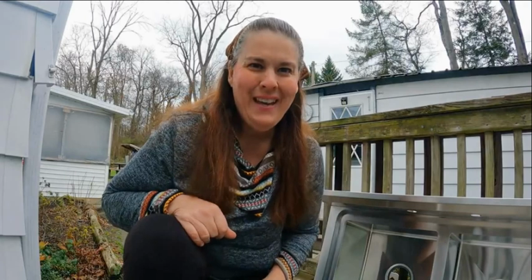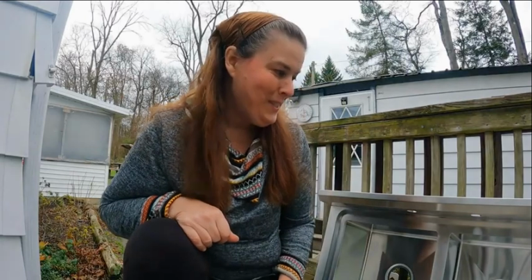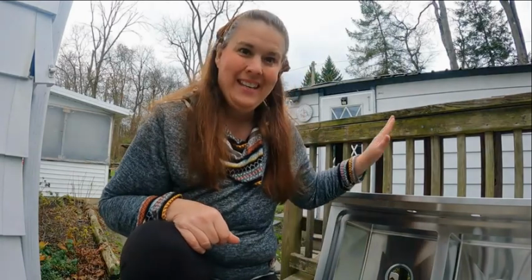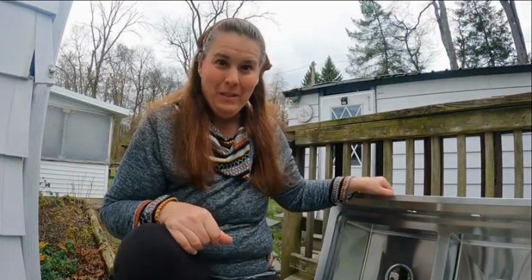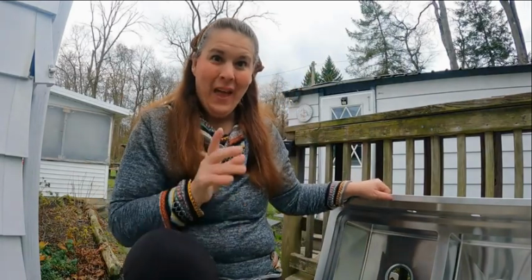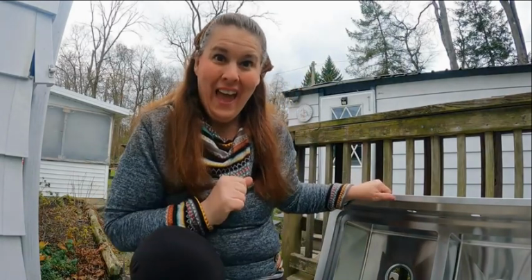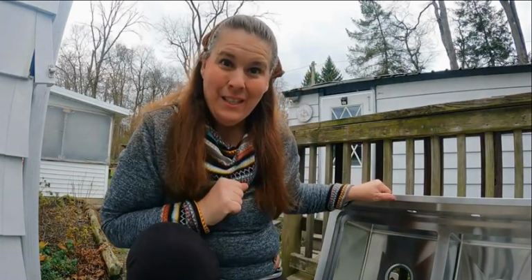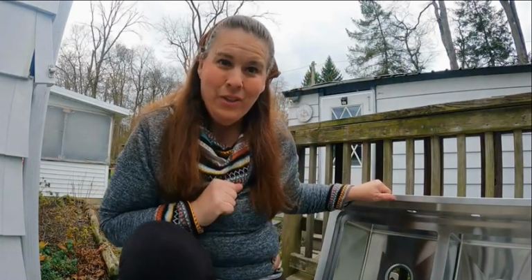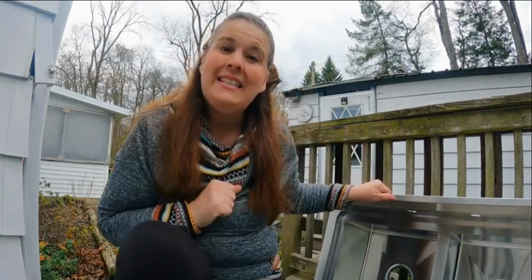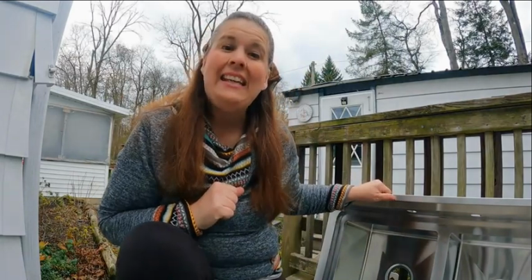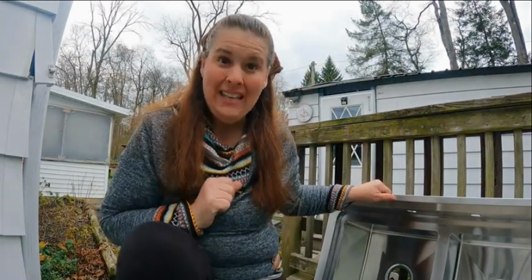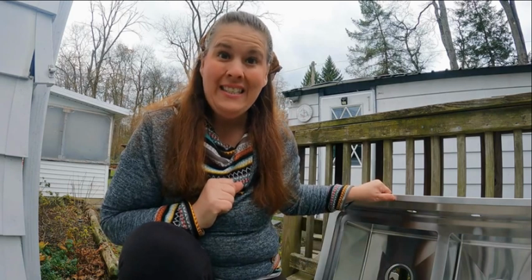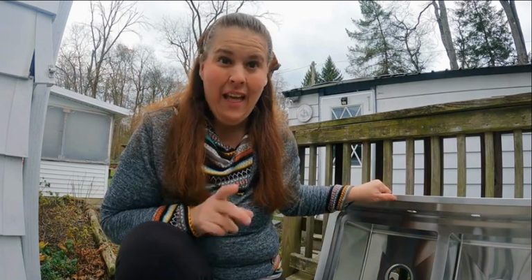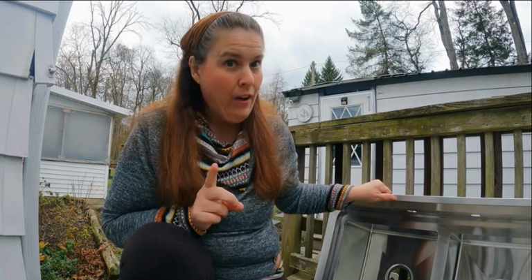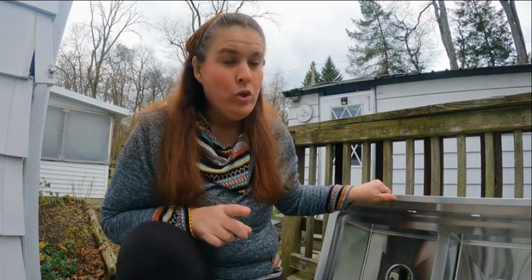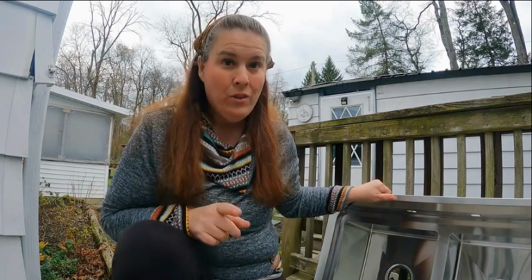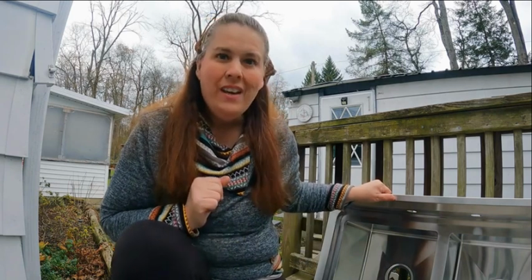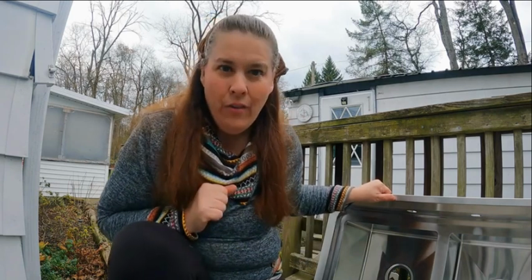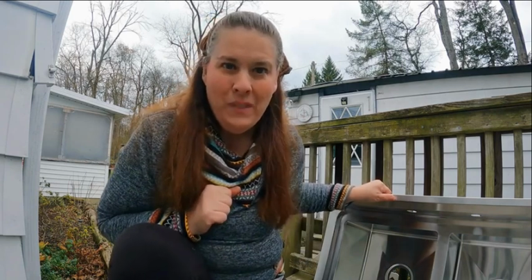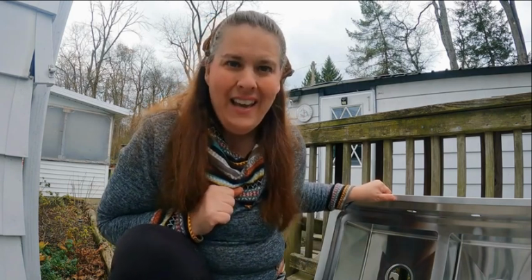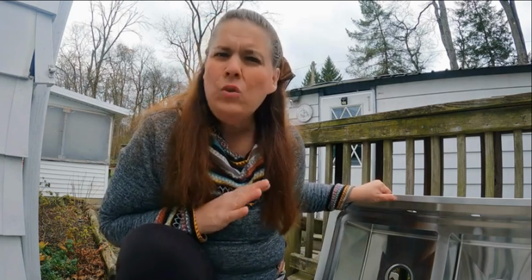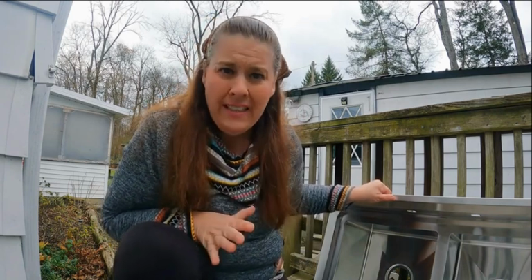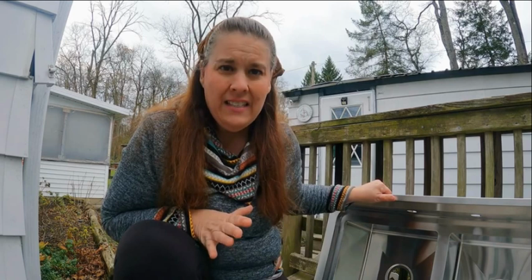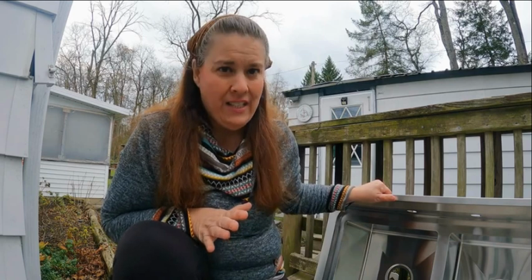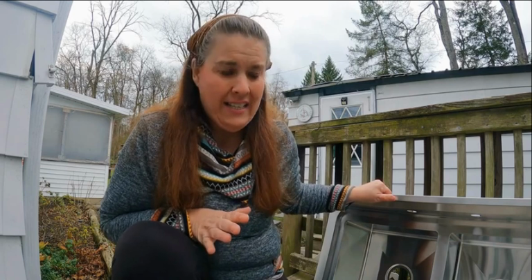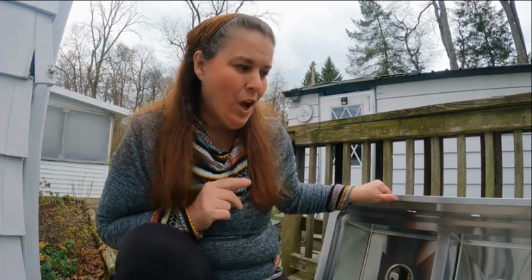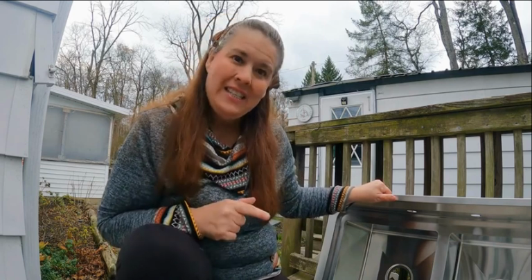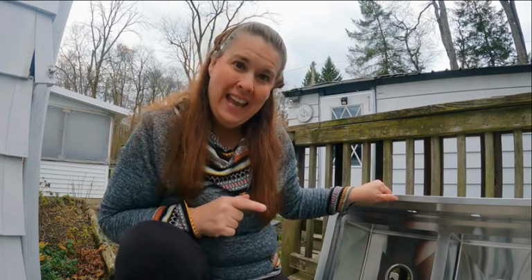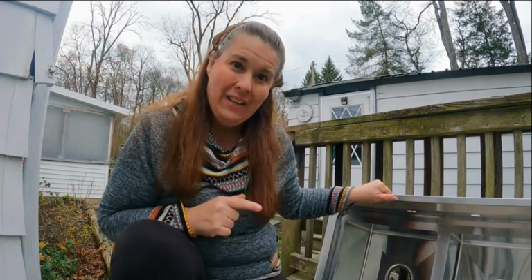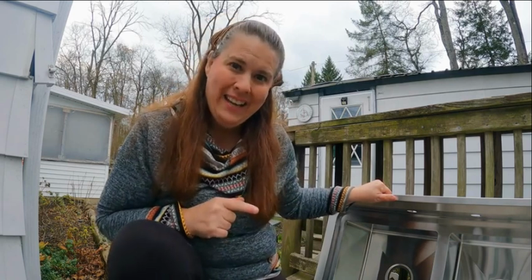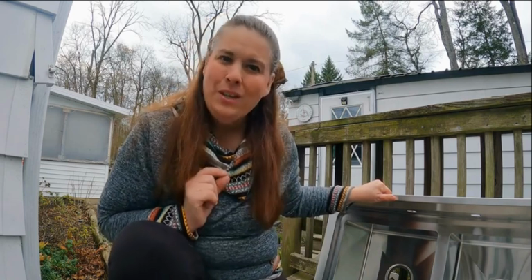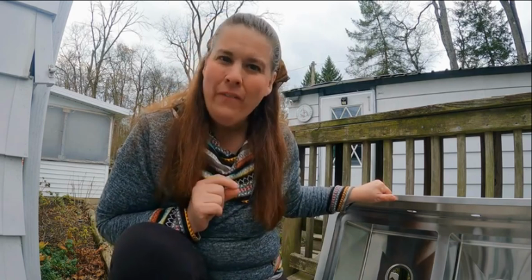It's me, it's Homestead Tessie, coming to you with this product review. It's a stainless steel sink for outdoors or indoors. Here in the homestead, I do lots of things outside, so this stainless steel sink is going to be perfect.